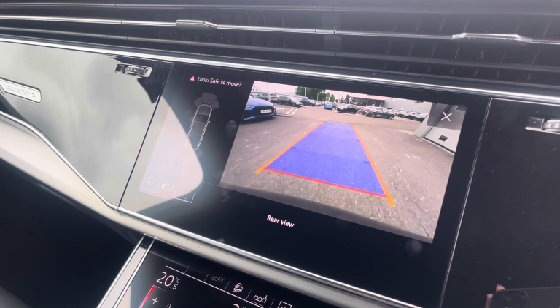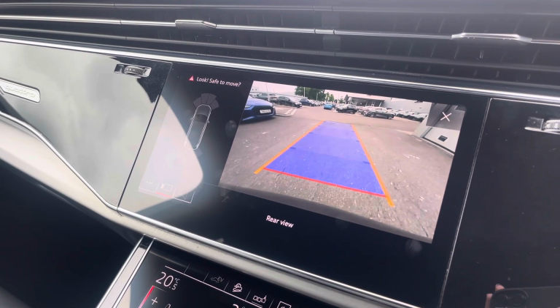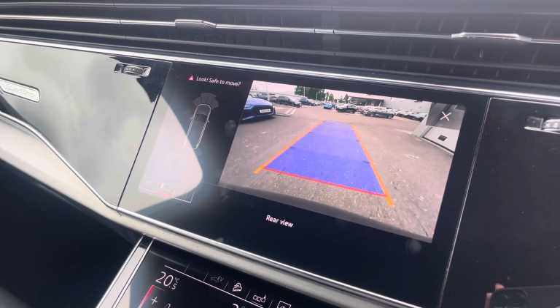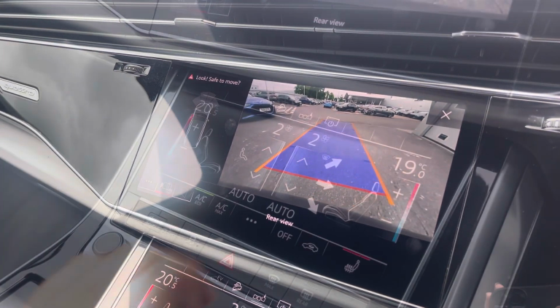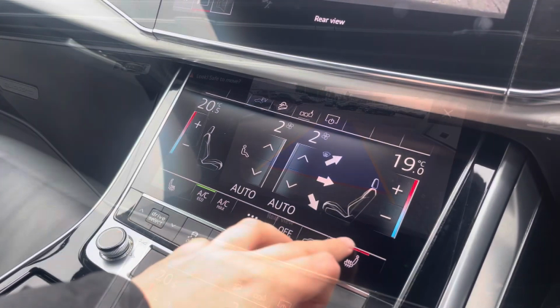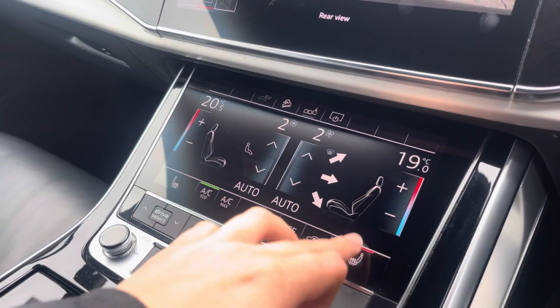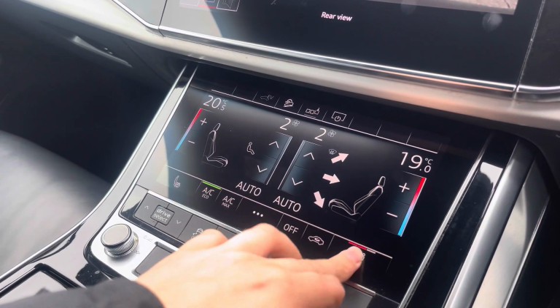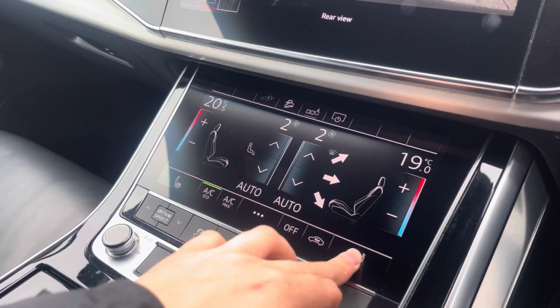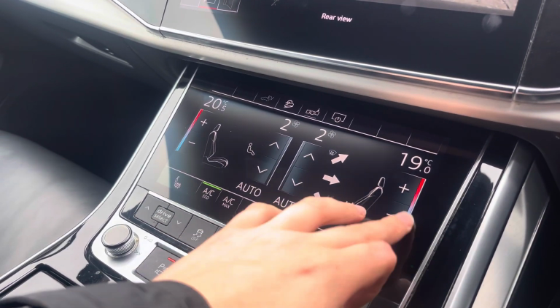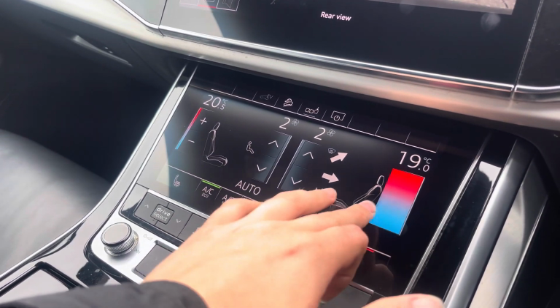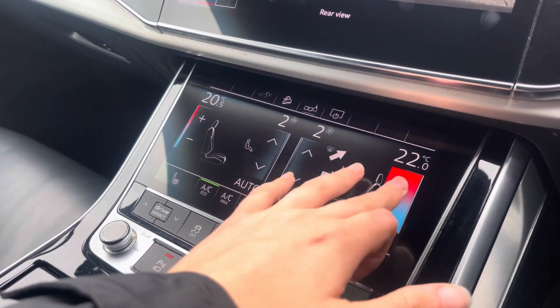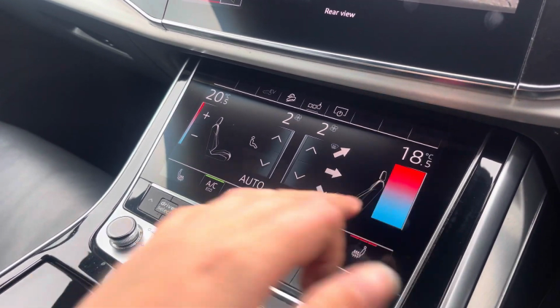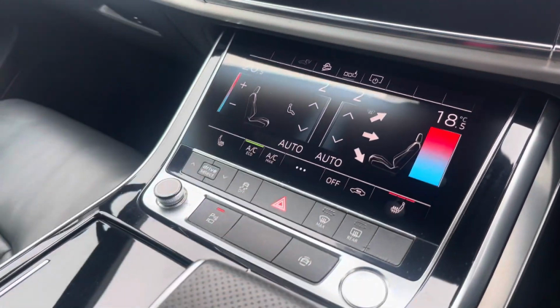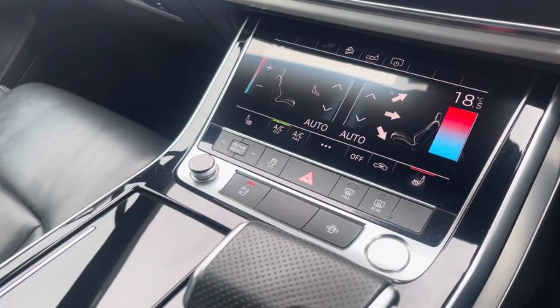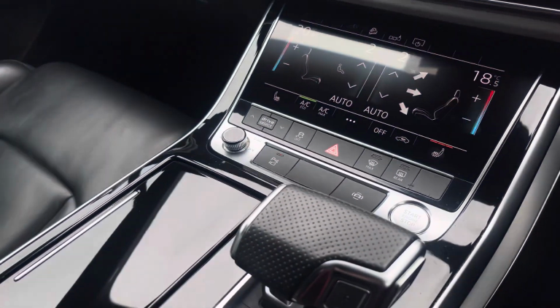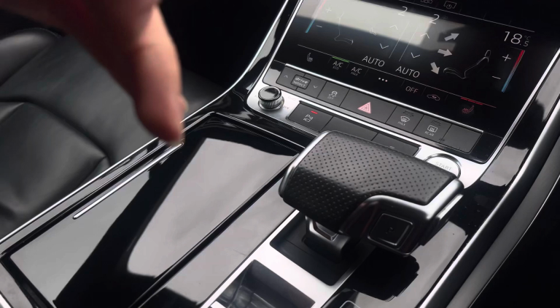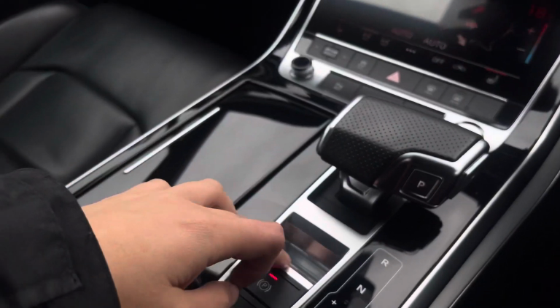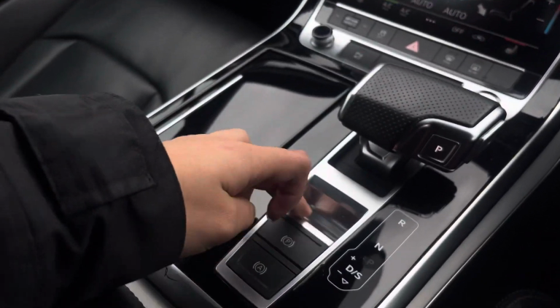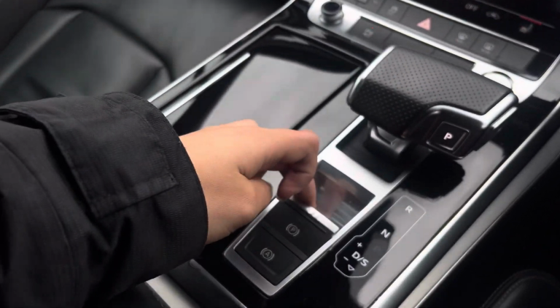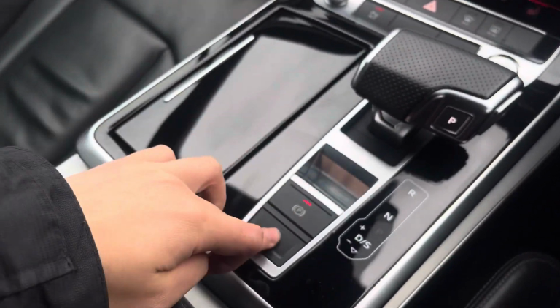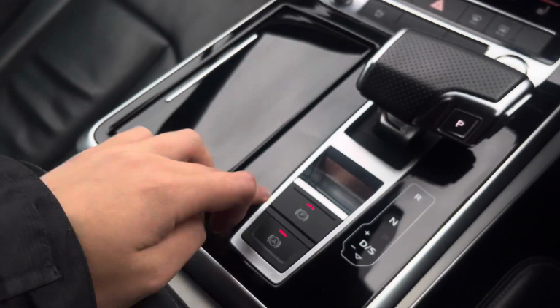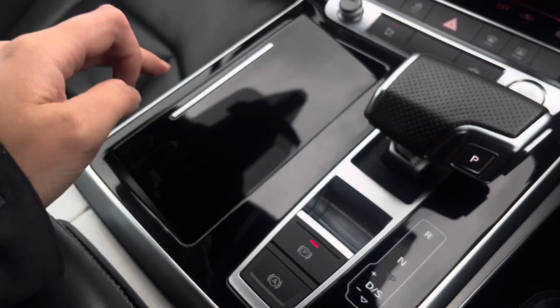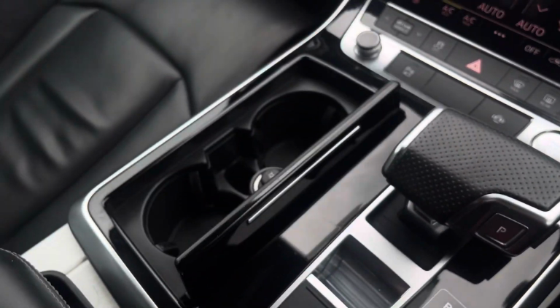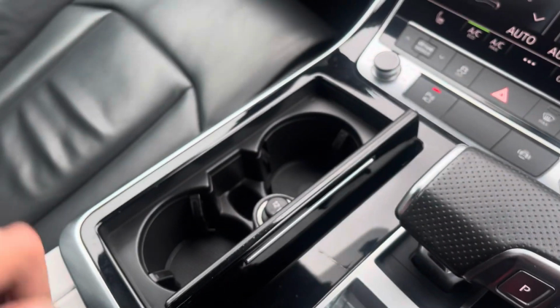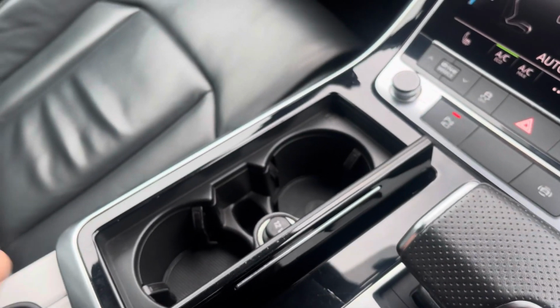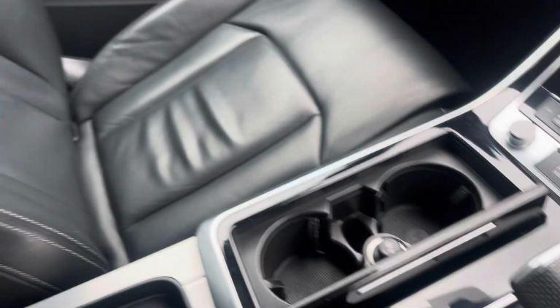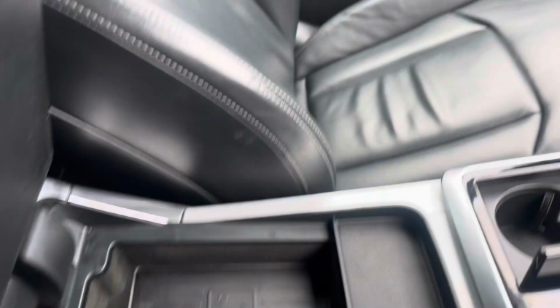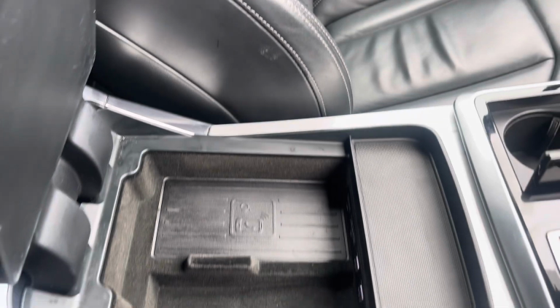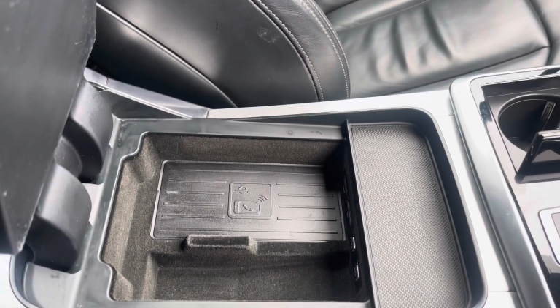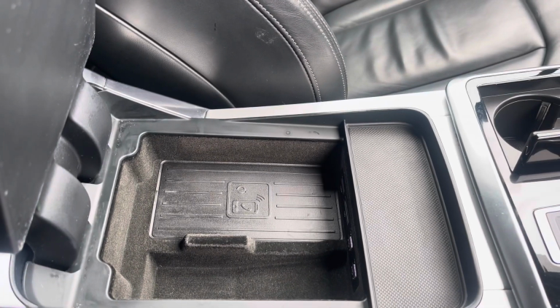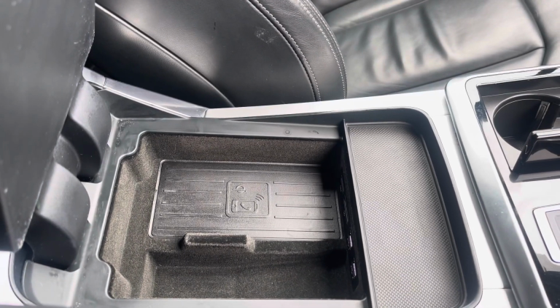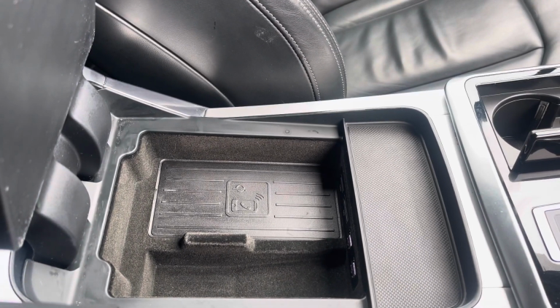Just below that we've got the climate control unit, allowing you to separately adjust the temperatures, and the front seats are also heated. We also have two cup holders, the electronic handbrake and hill hold assist, wireless phone charging under the armrest, as well as two USB ports.